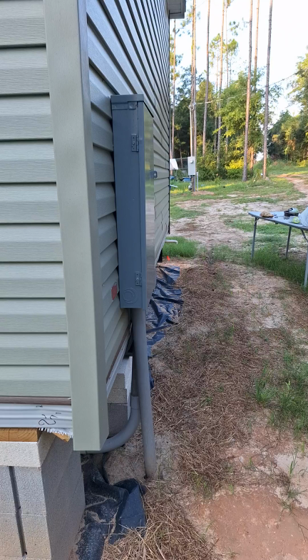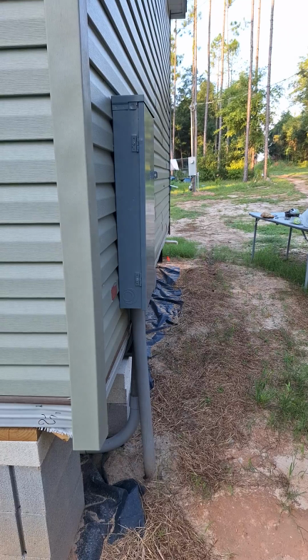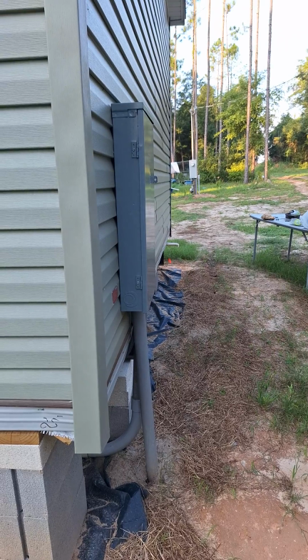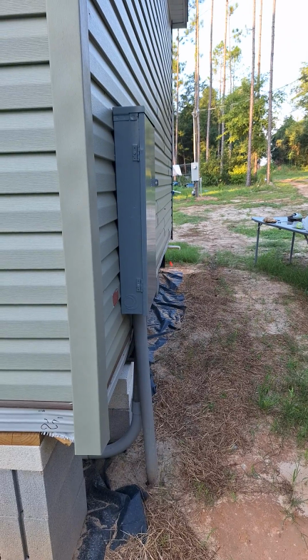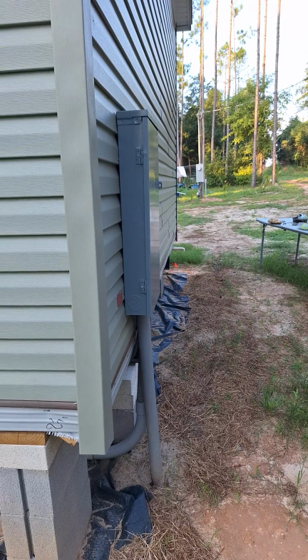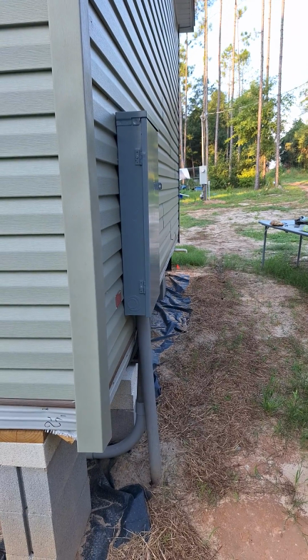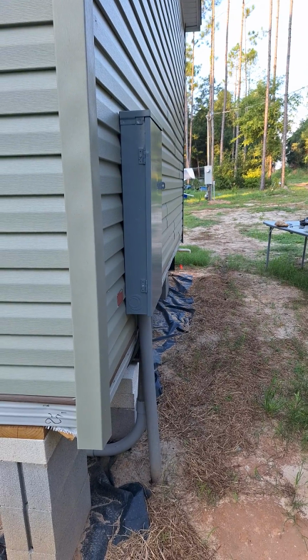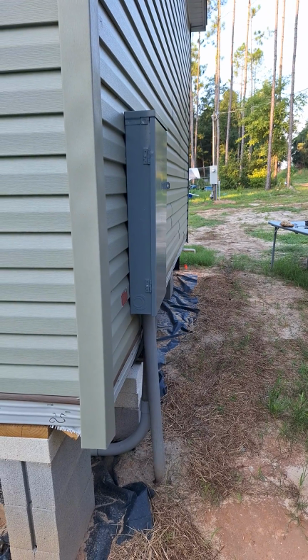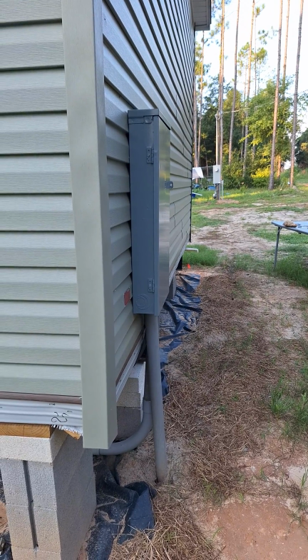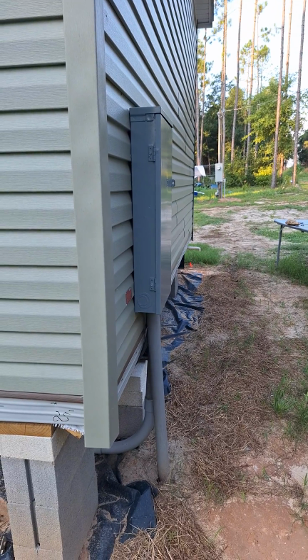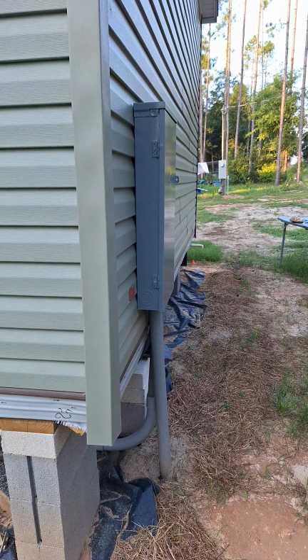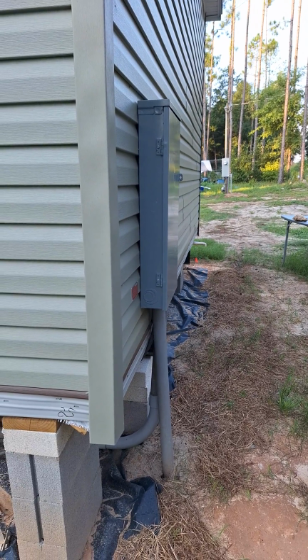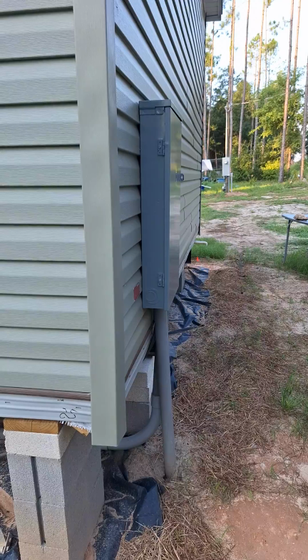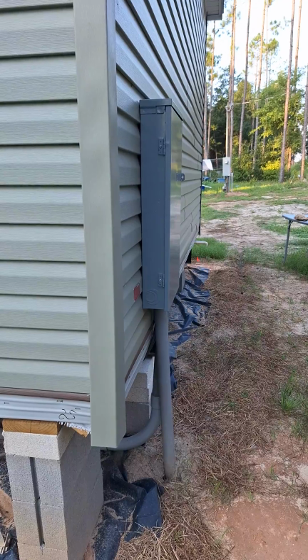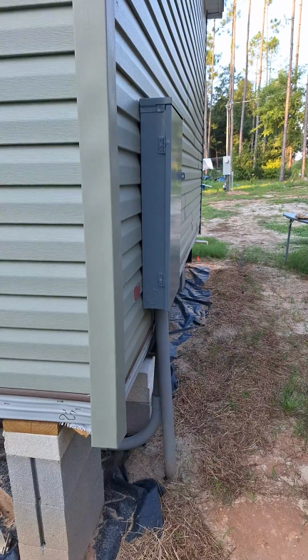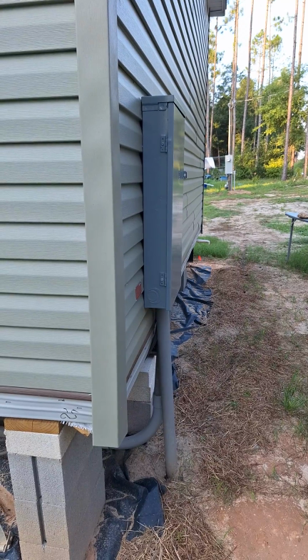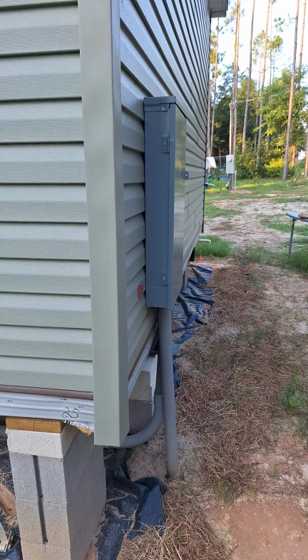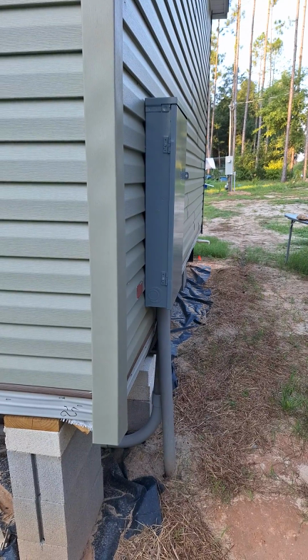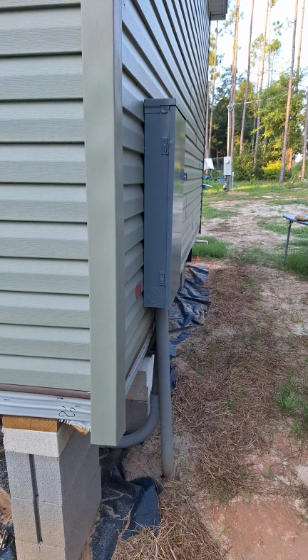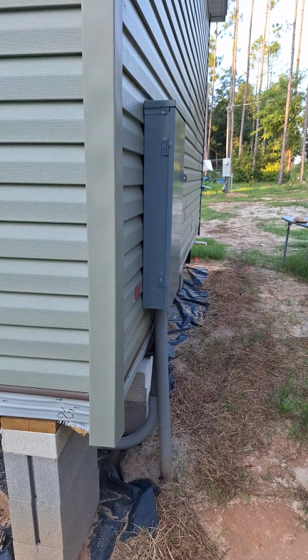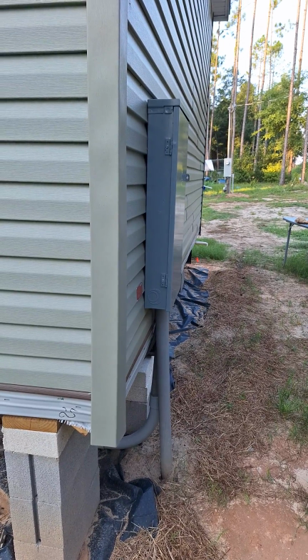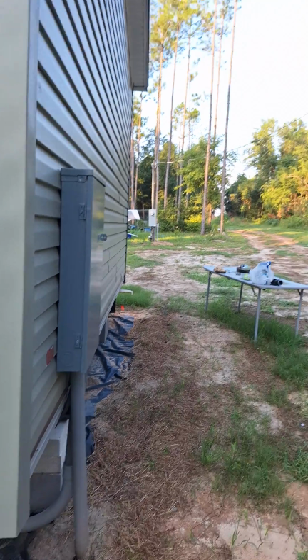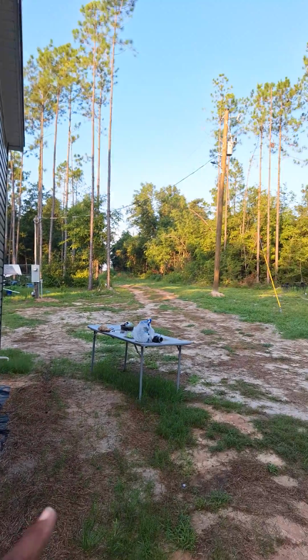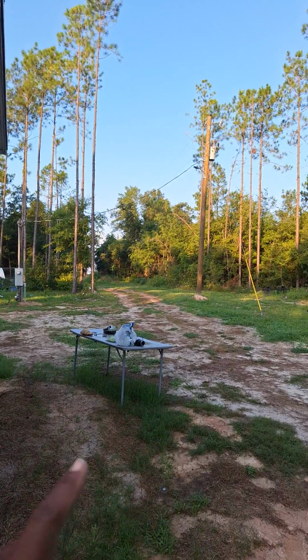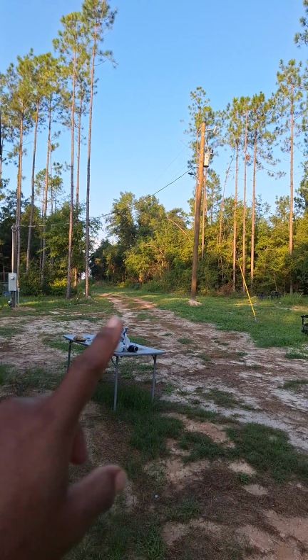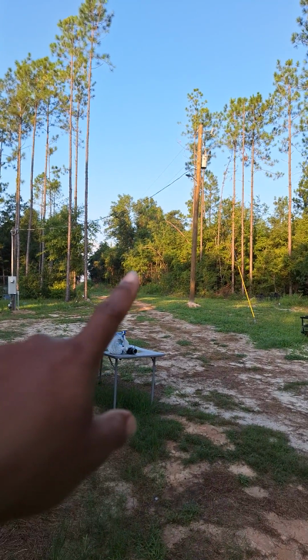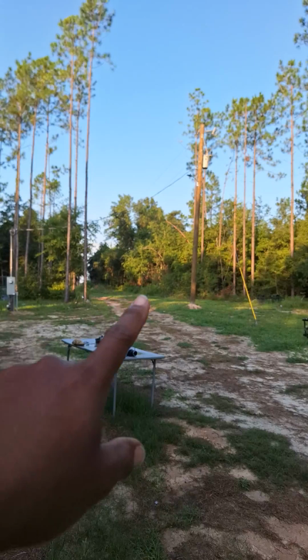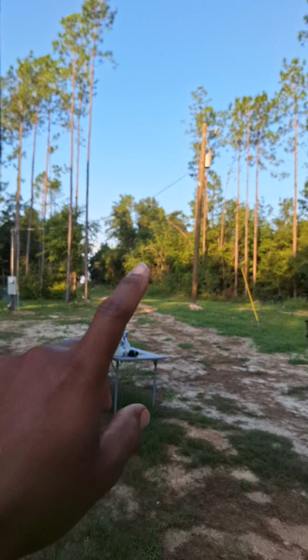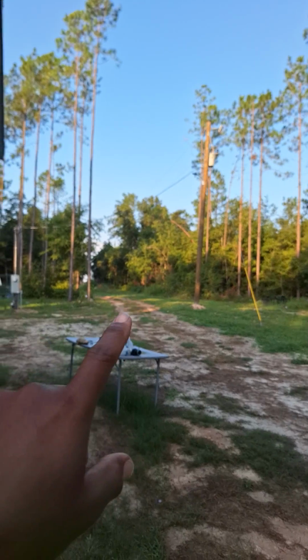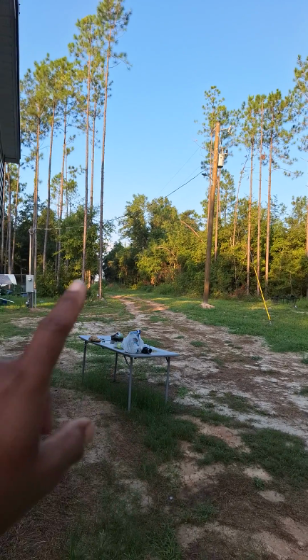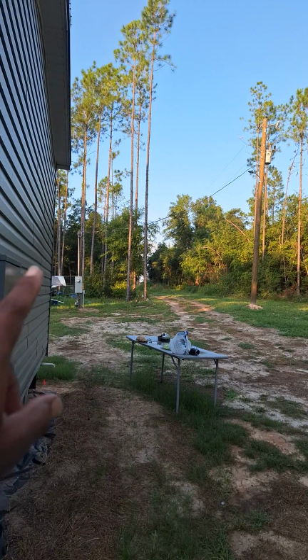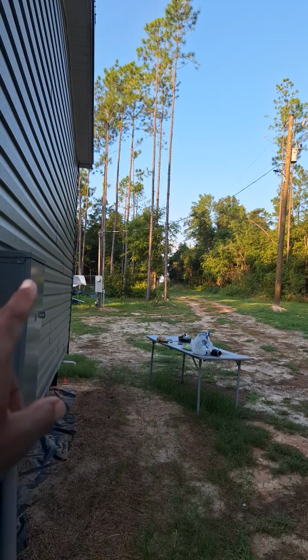Hey, bless up. So today I wanted to share with you some things that I learned about the electrical install on our manufactured home. The pole — we had this pole set before we had the actual home.